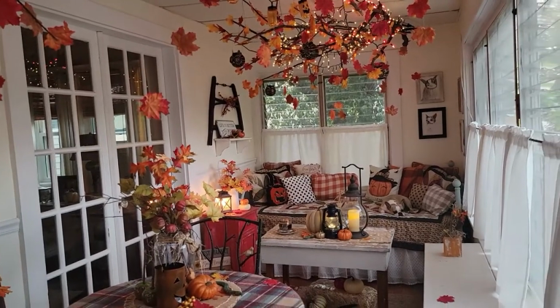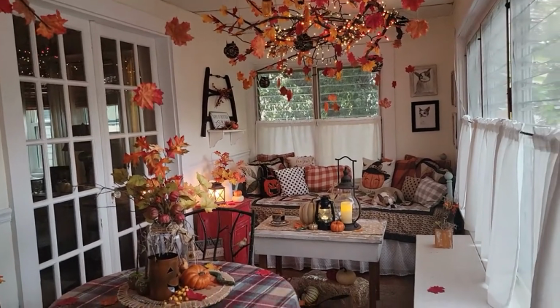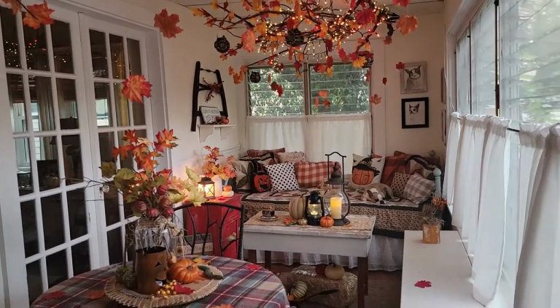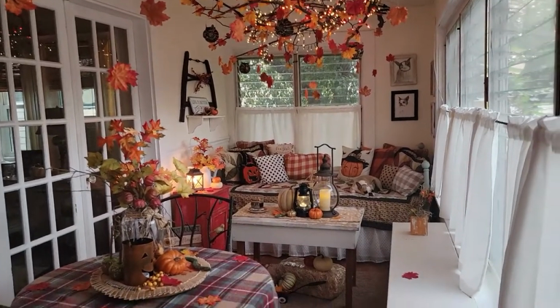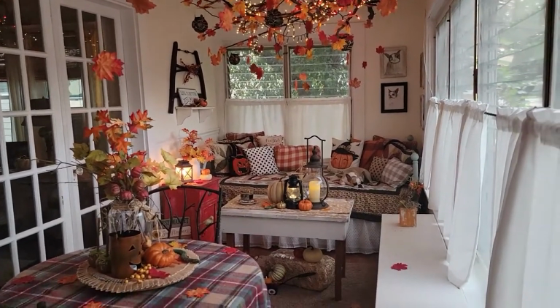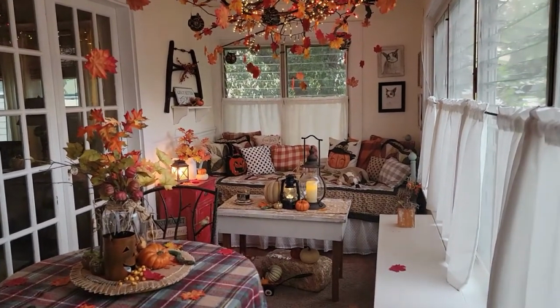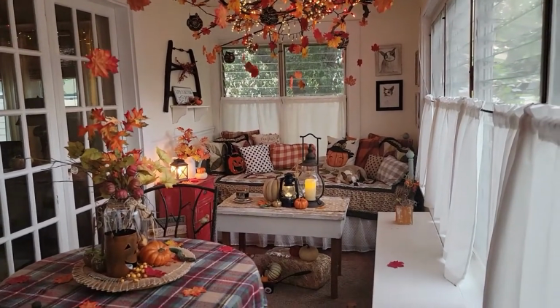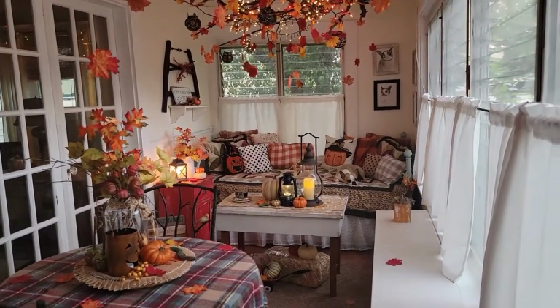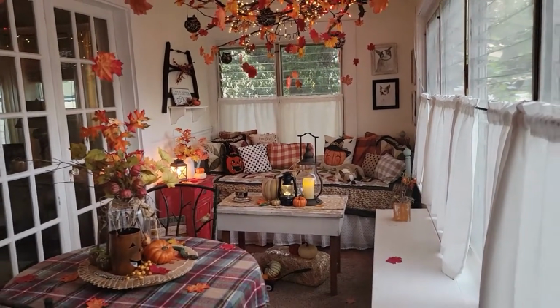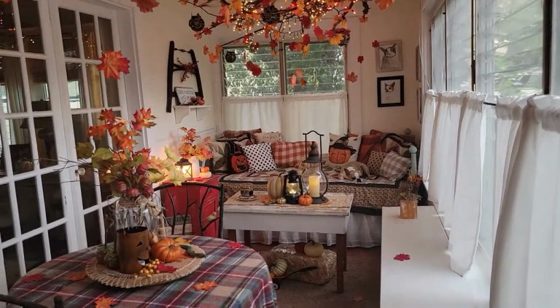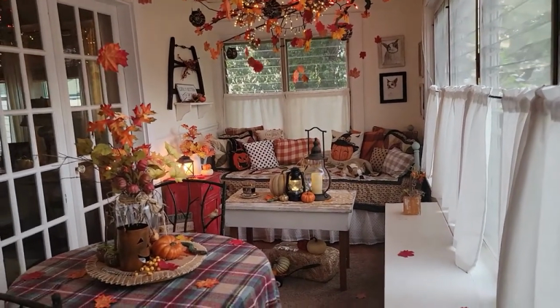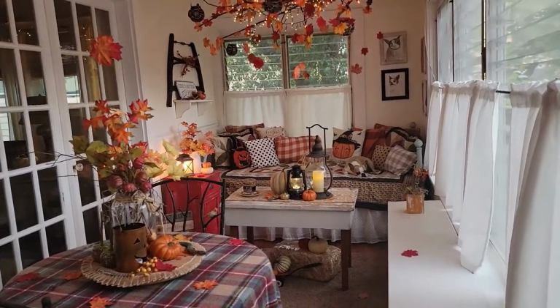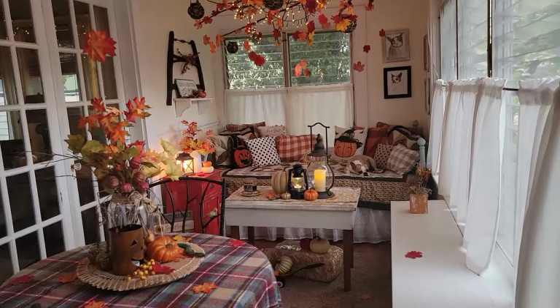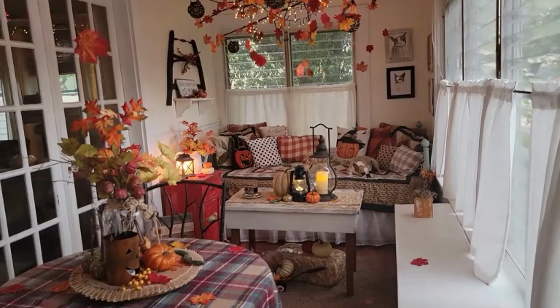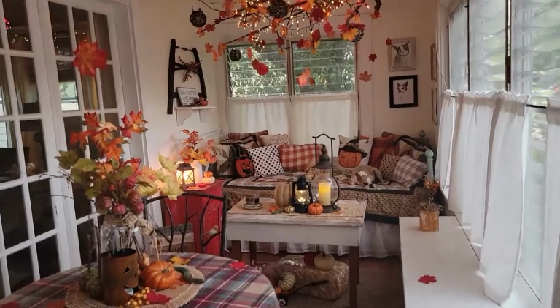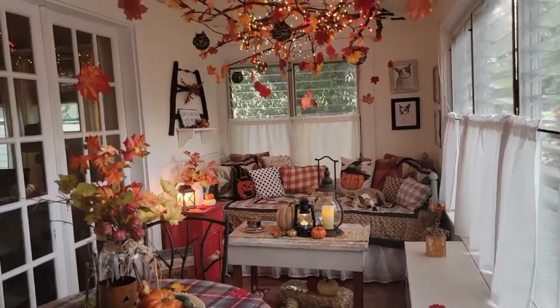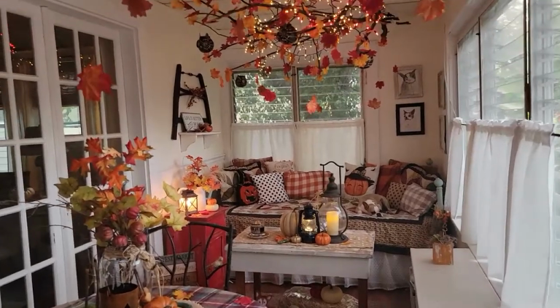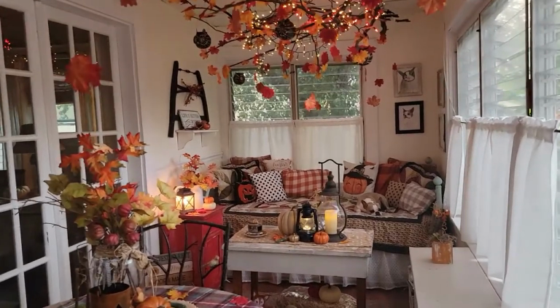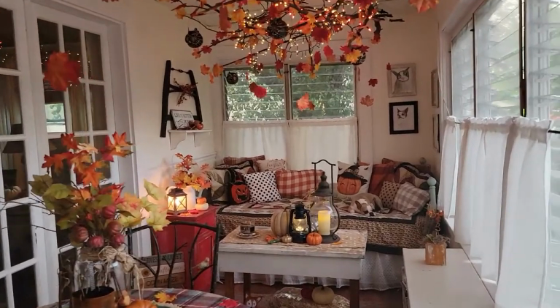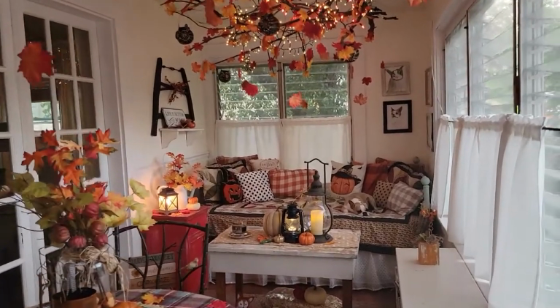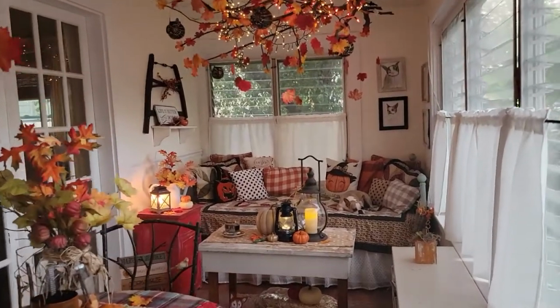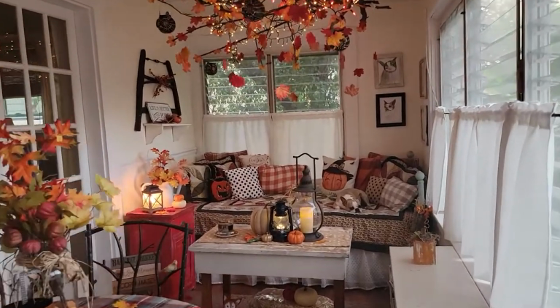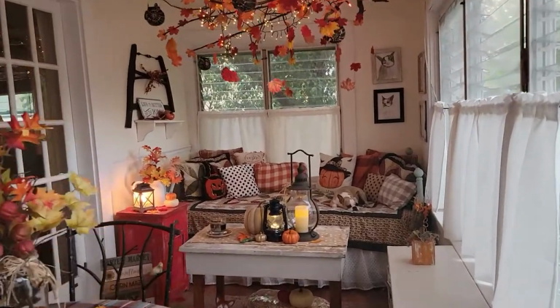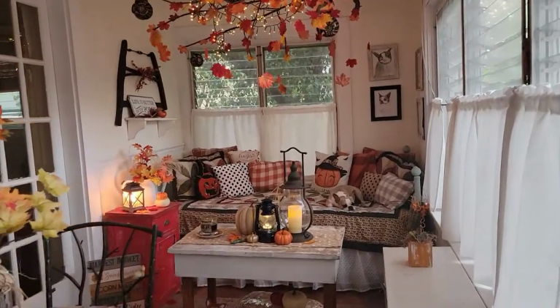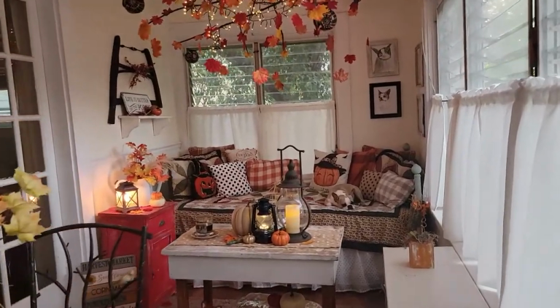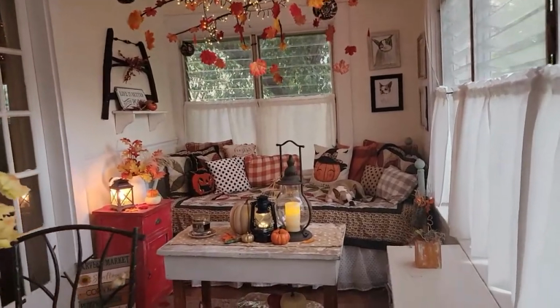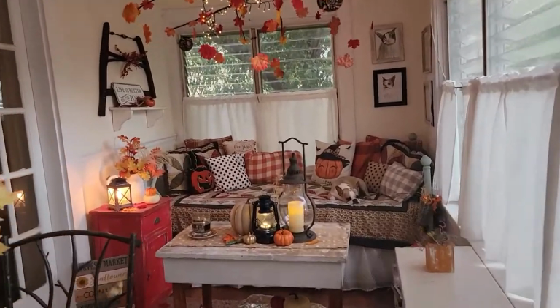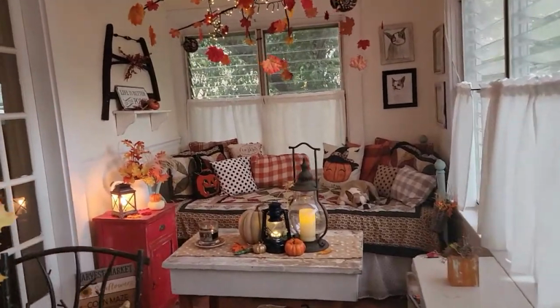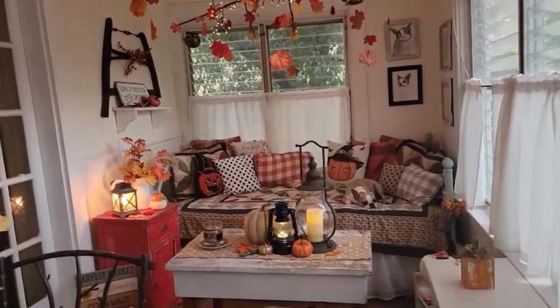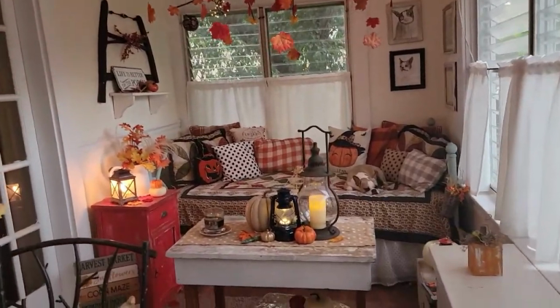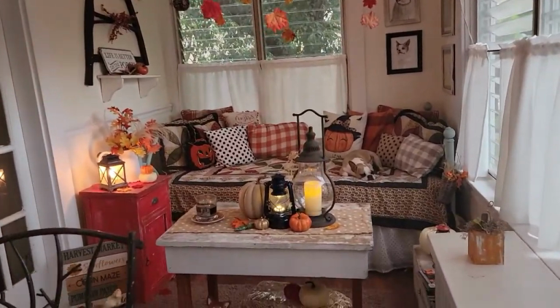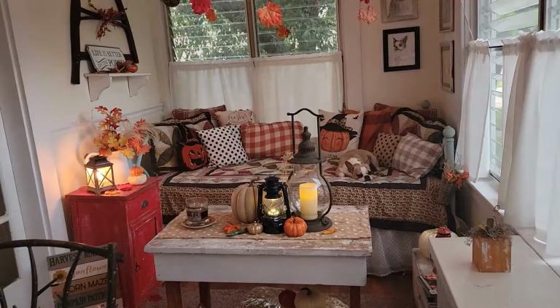You can see I'm not the only one that likes to take a nap out here — that is my helper, Charlotte.